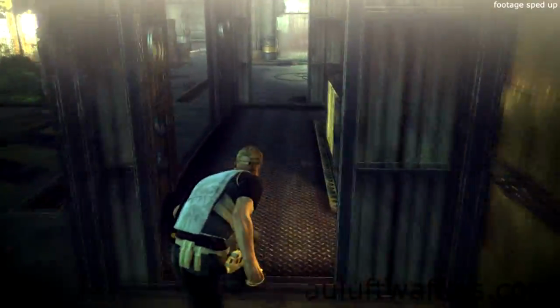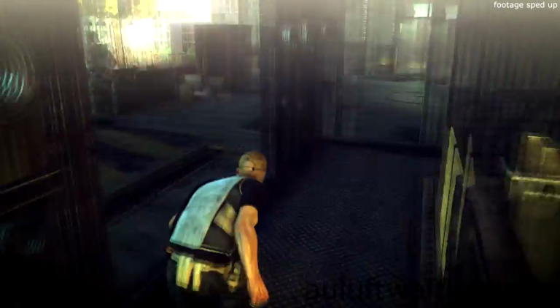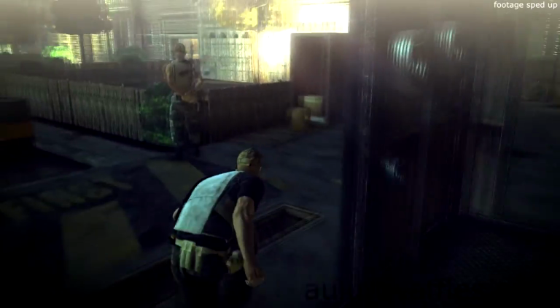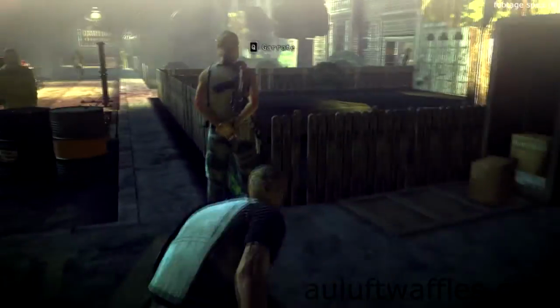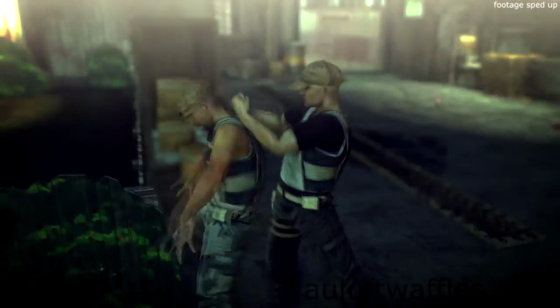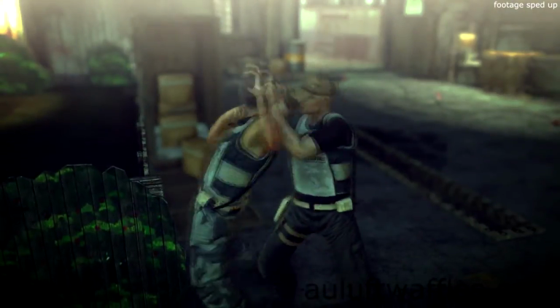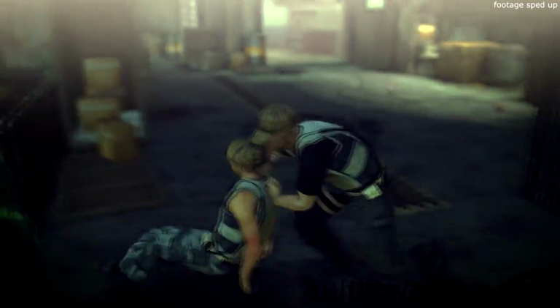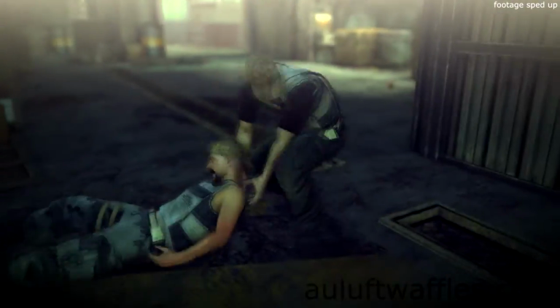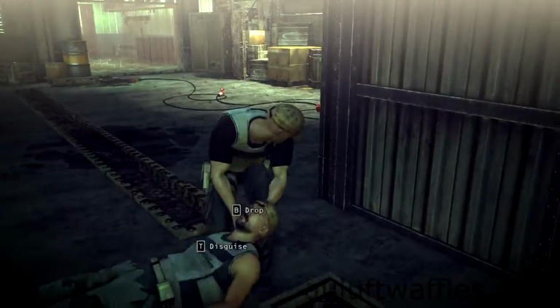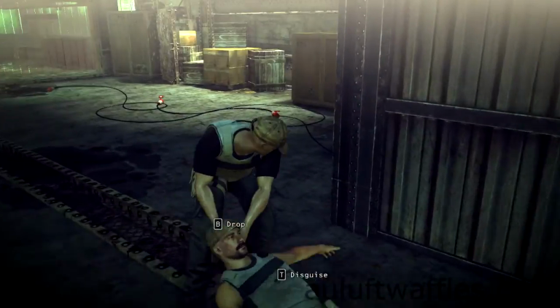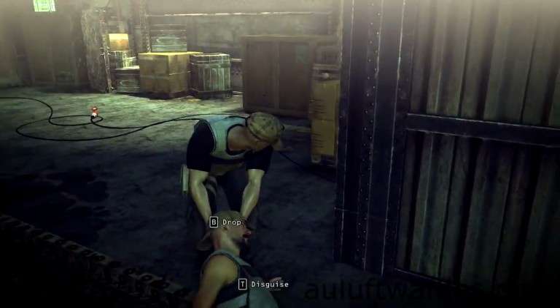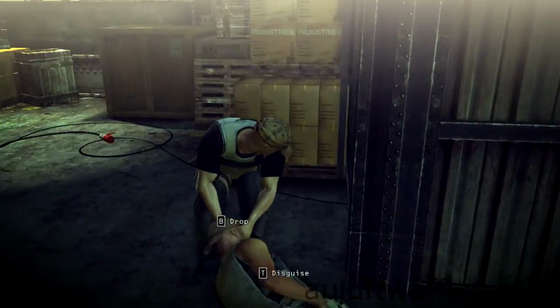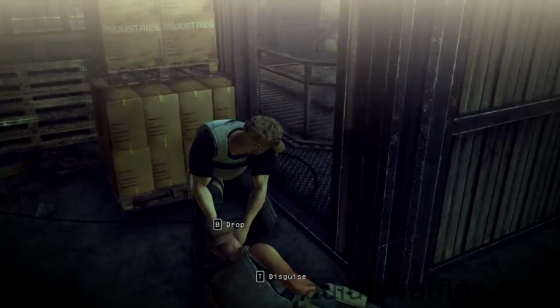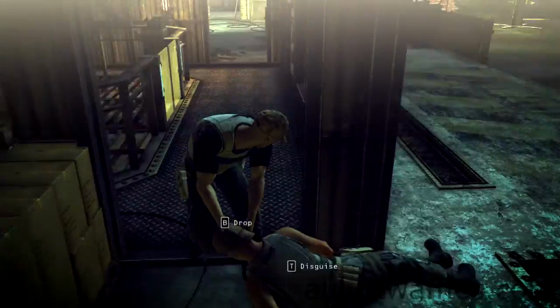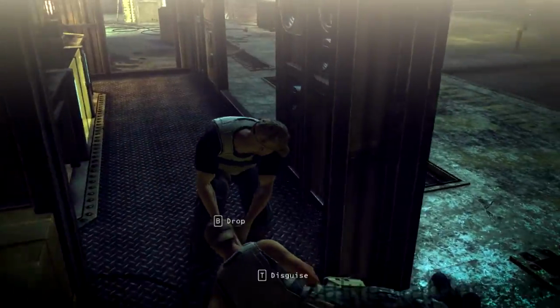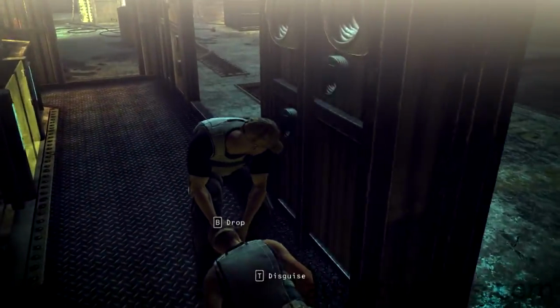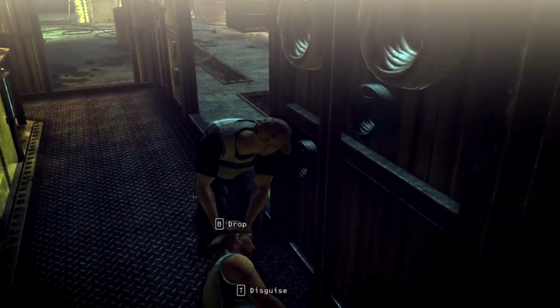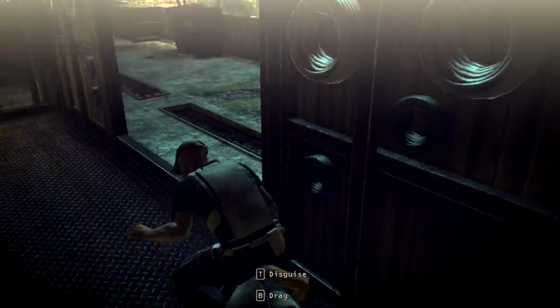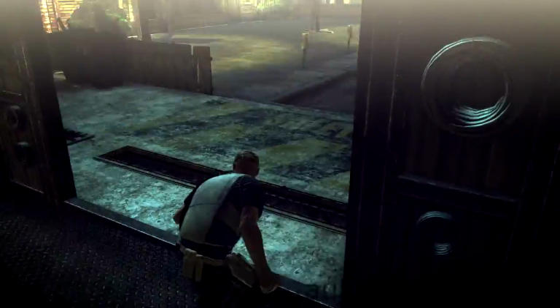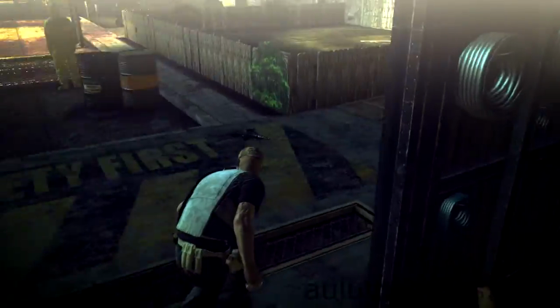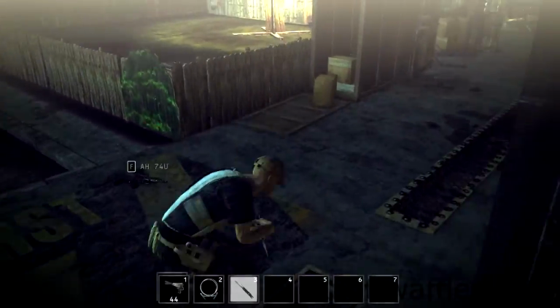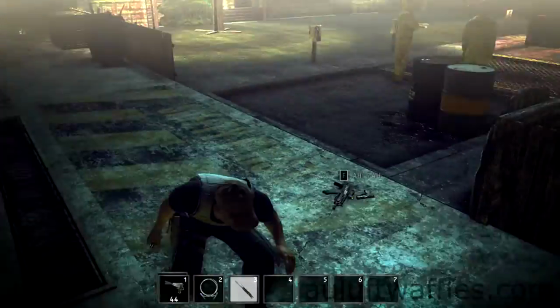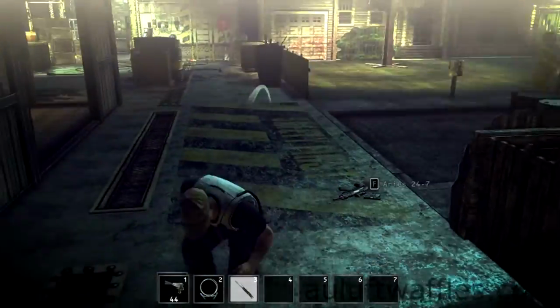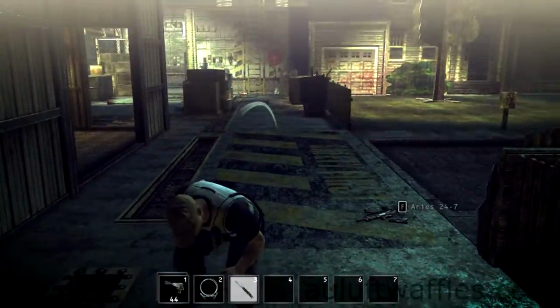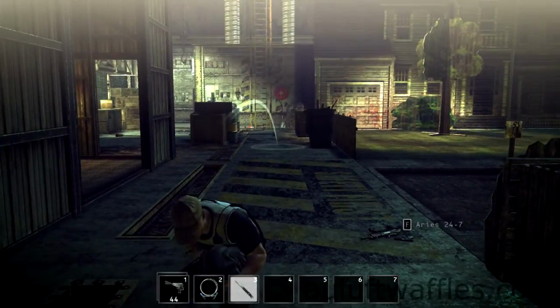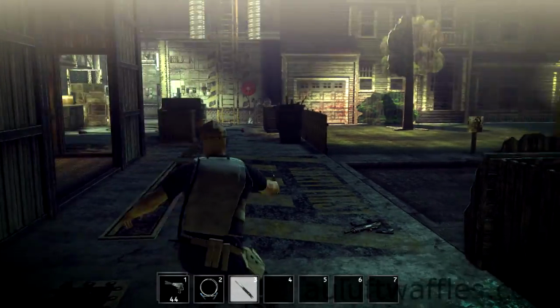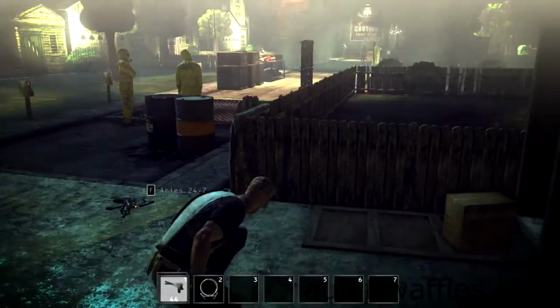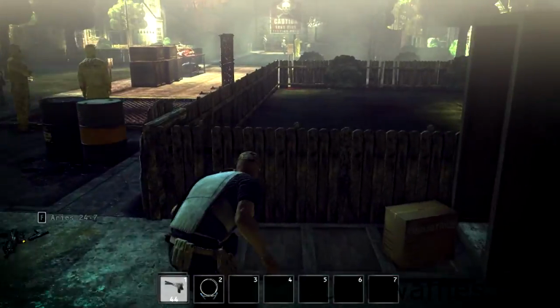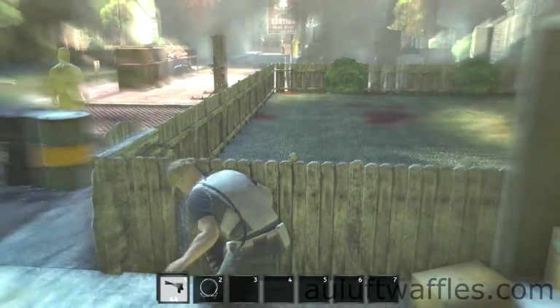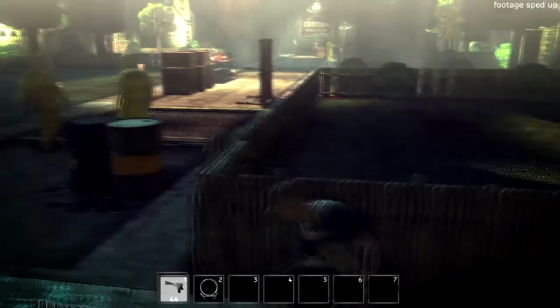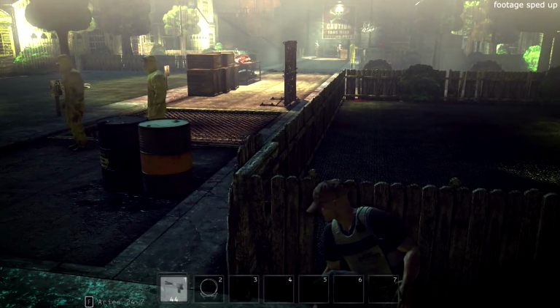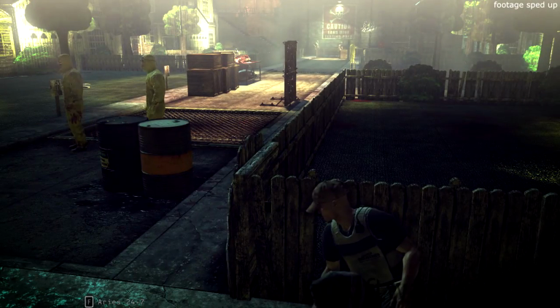Sneak back to the other guard standing near the elevator and garrote him too. Drag the body to the elevator through the door to the left of it and hide it behind the wall. Equip the folding knife and throw it into the walkway to the left between the wooden crate near the fence and the wooden crate near the barrels.